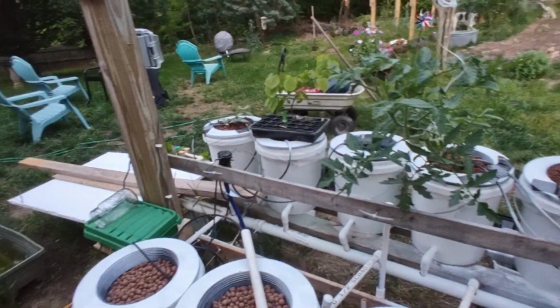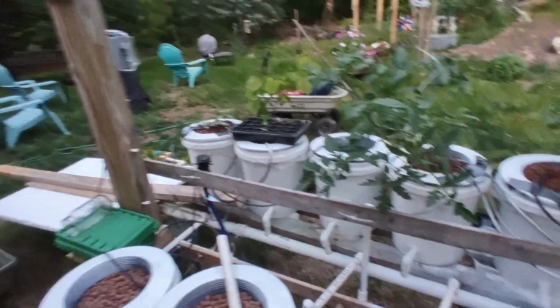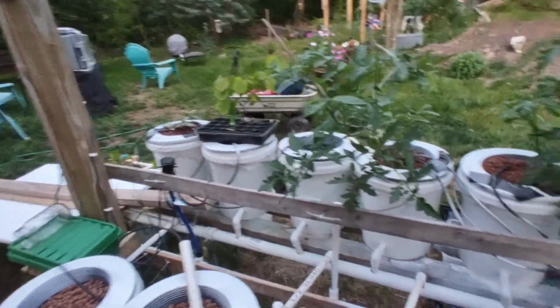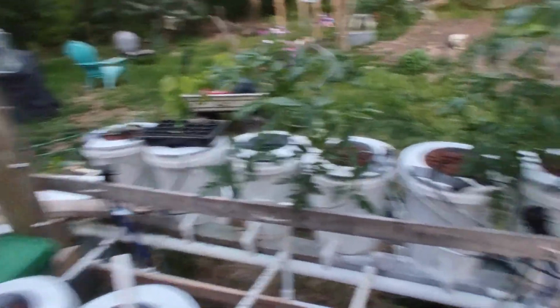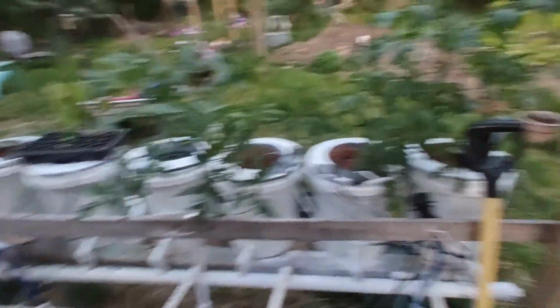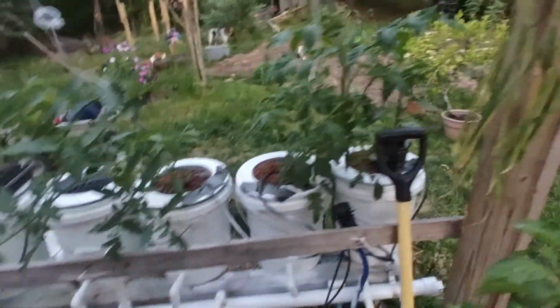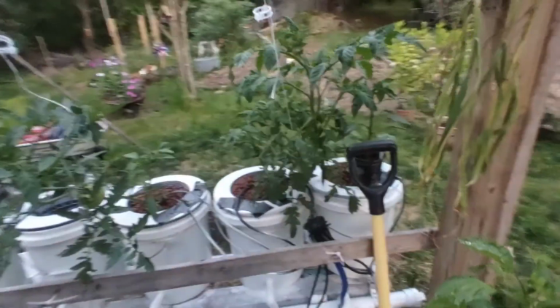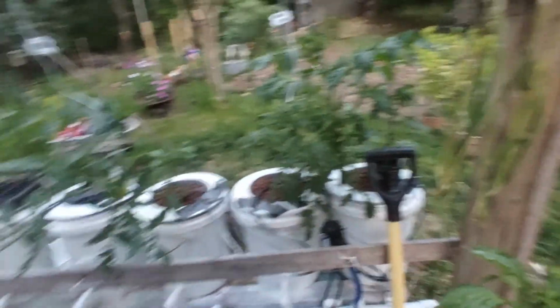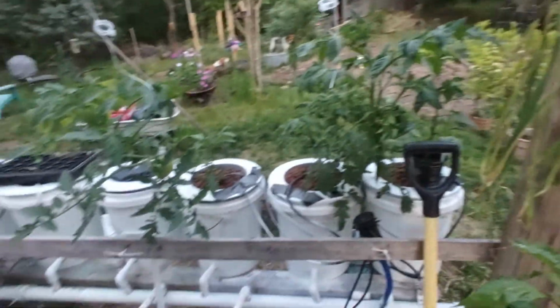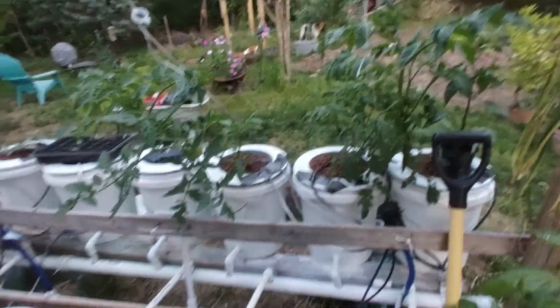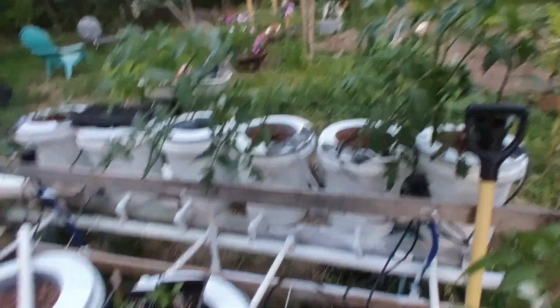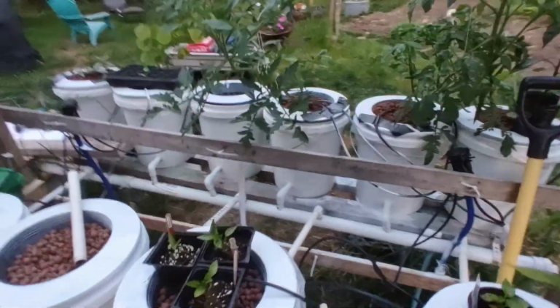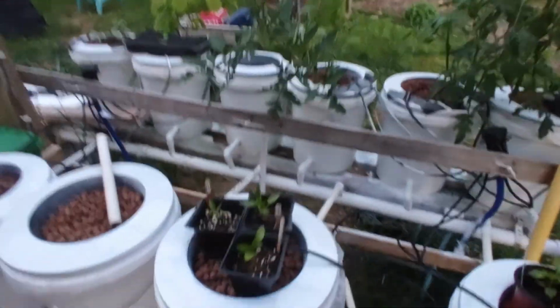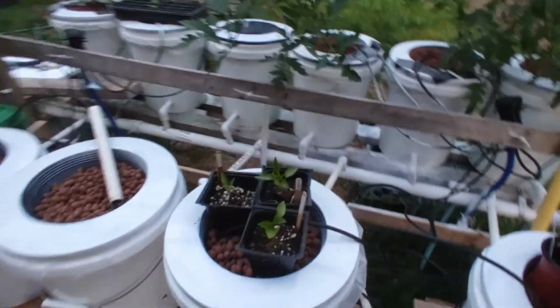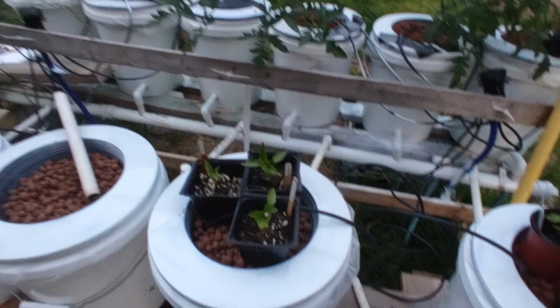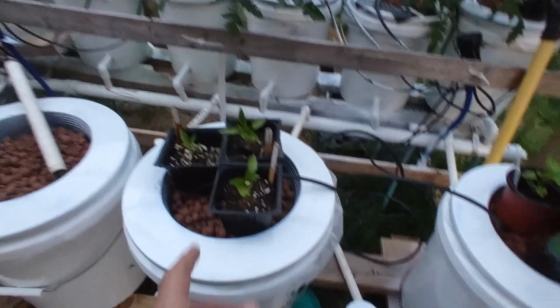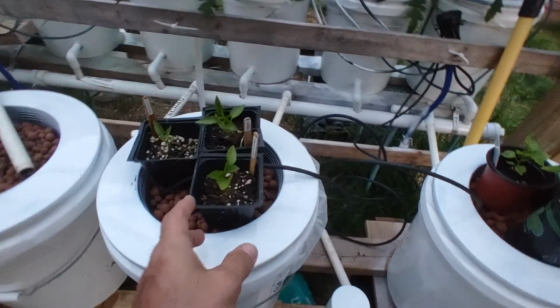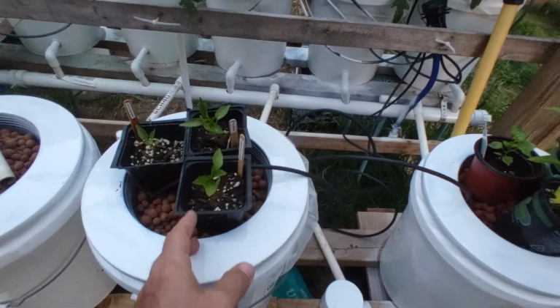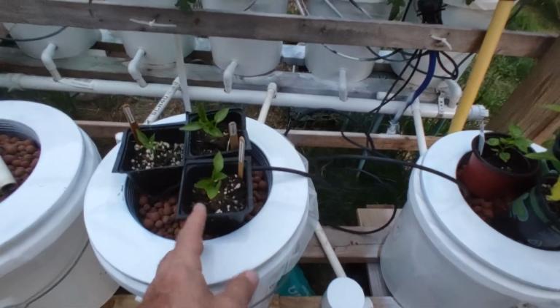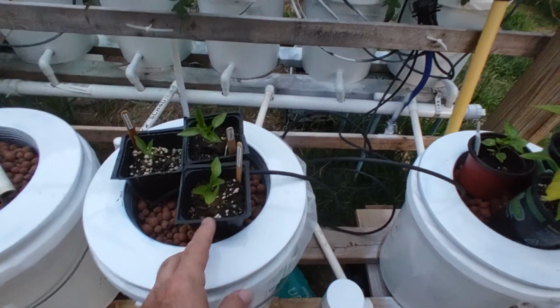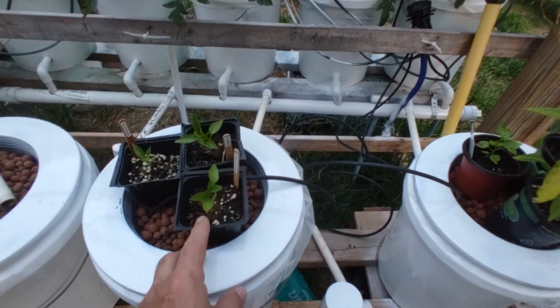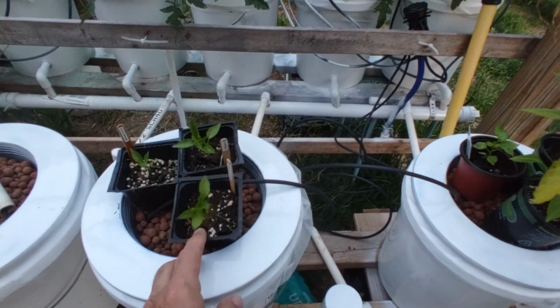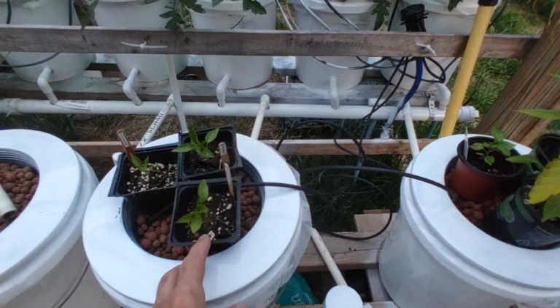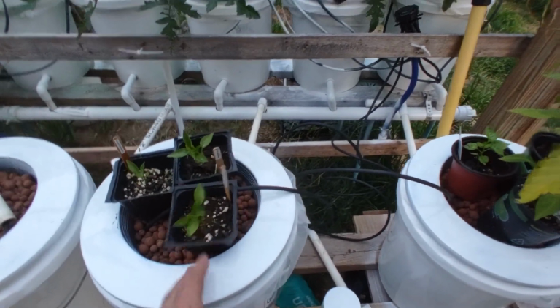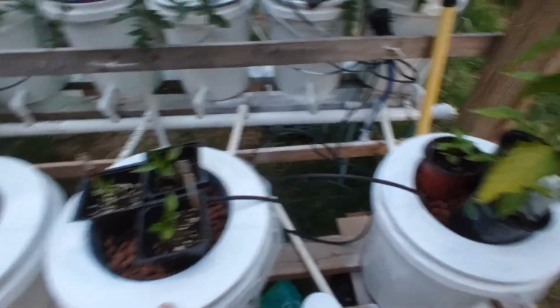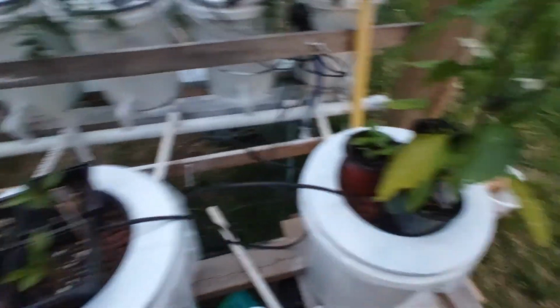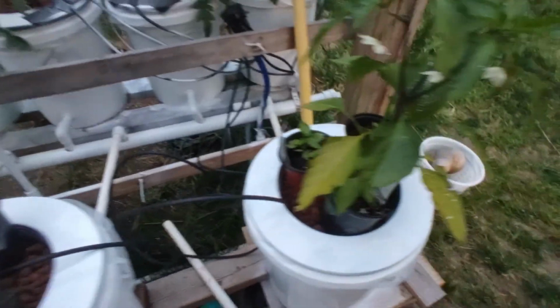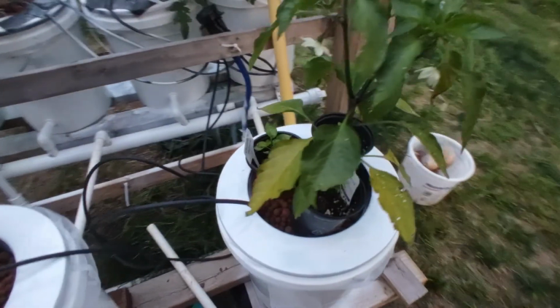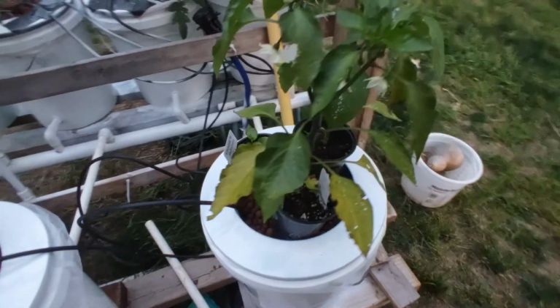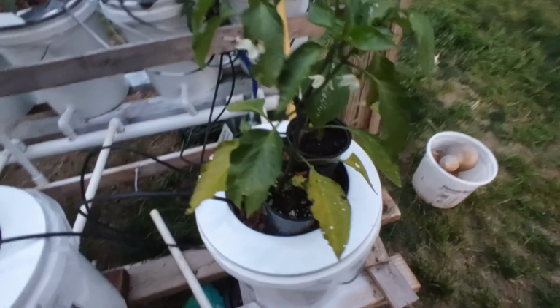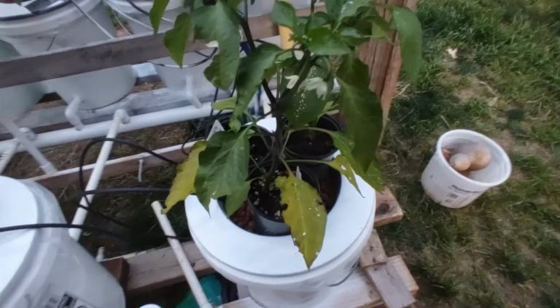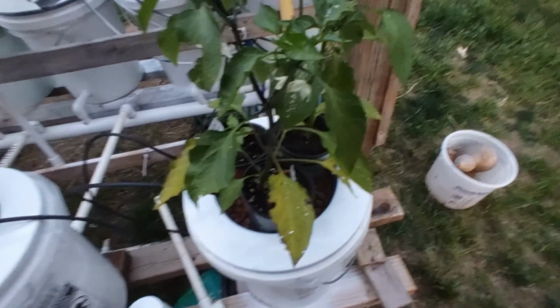Just a question of what plants we're going to put in here. I laid a few peppers in here just to get an idea, maybe choices of what I might want to do.